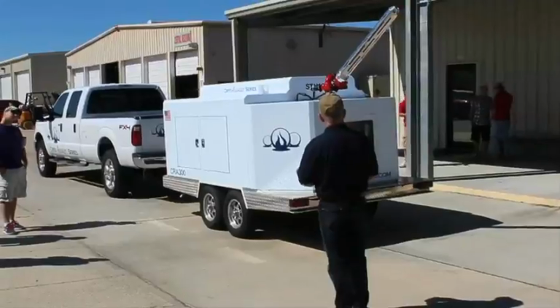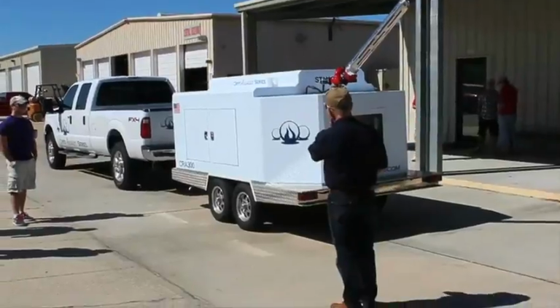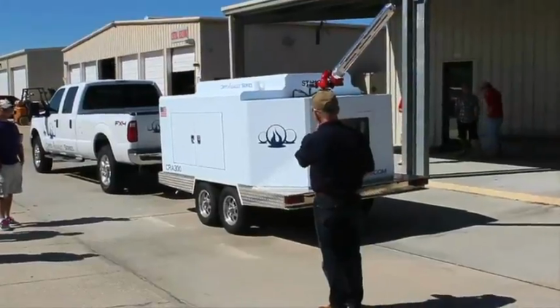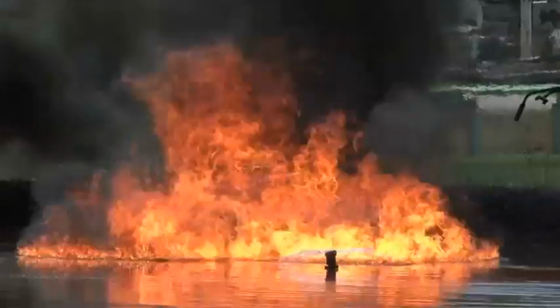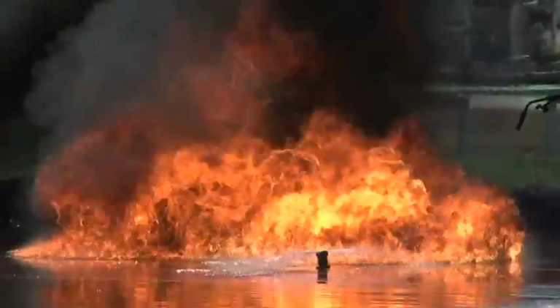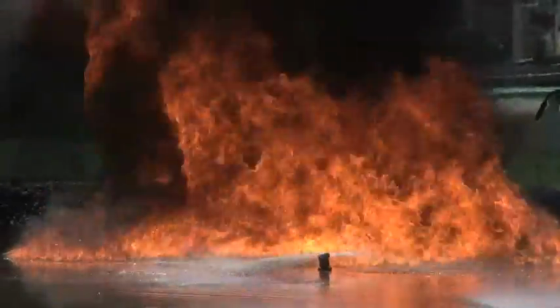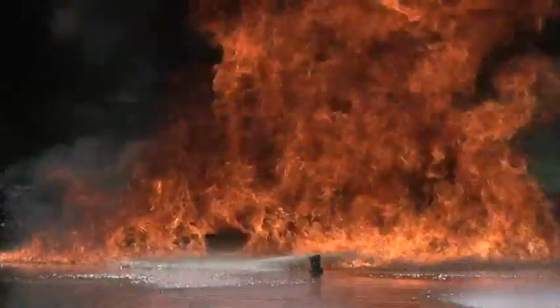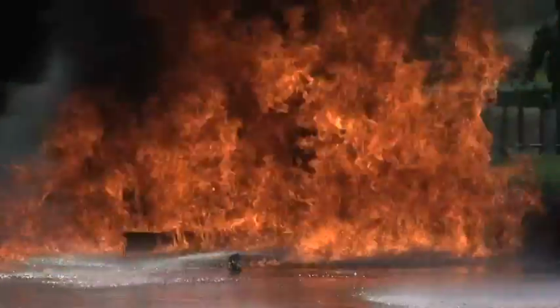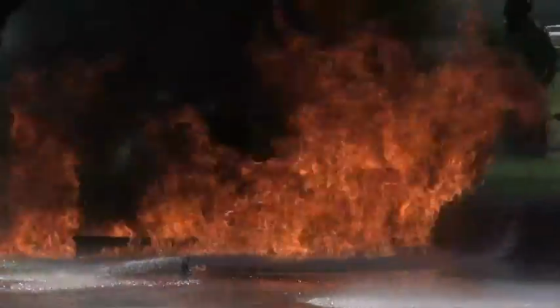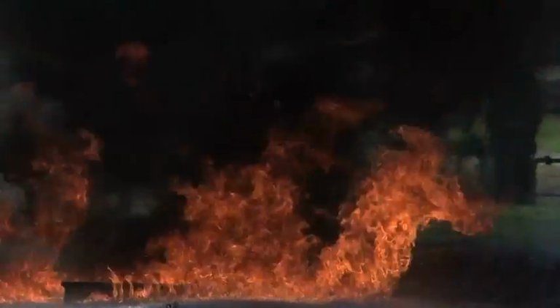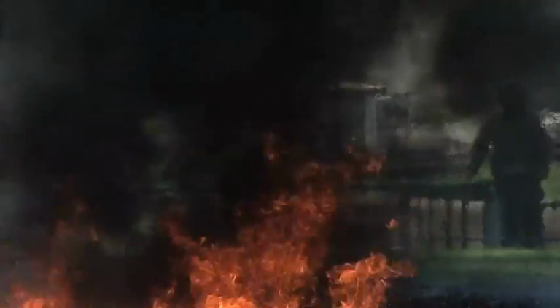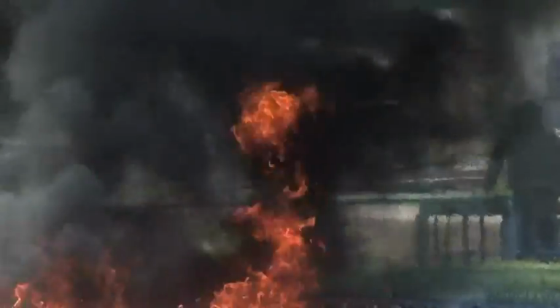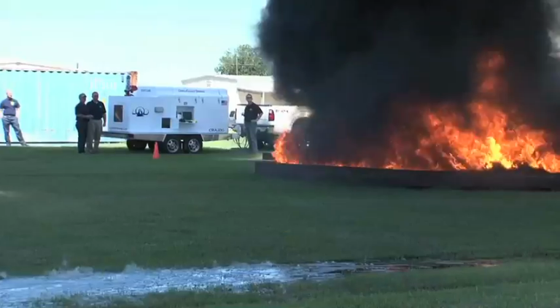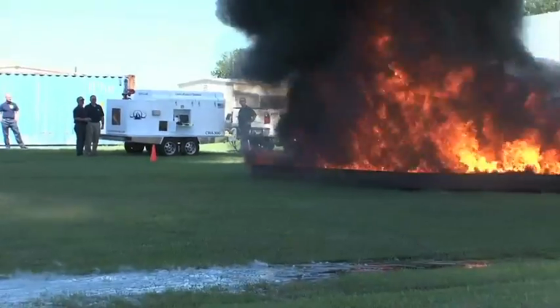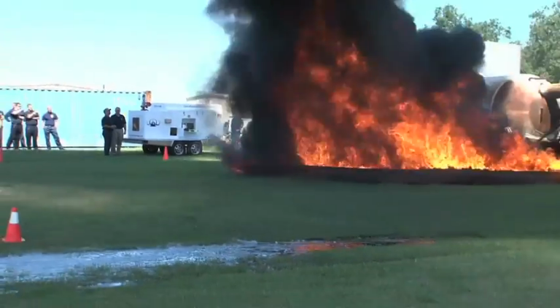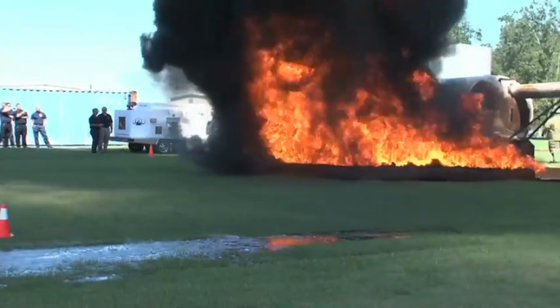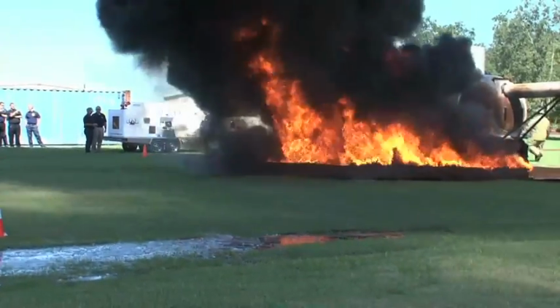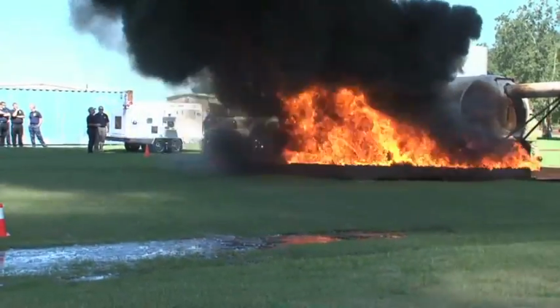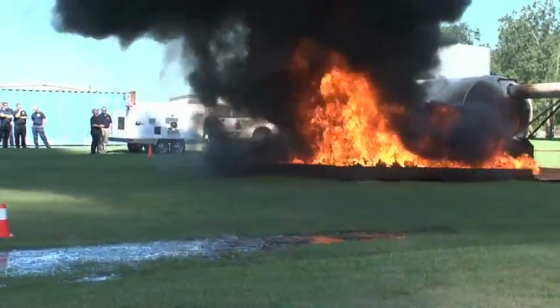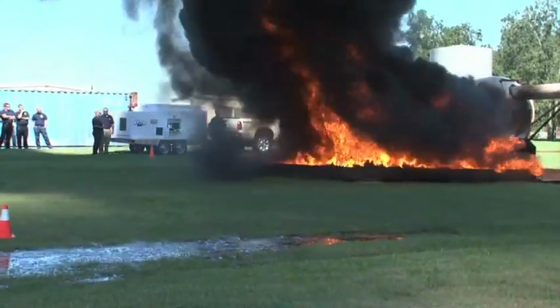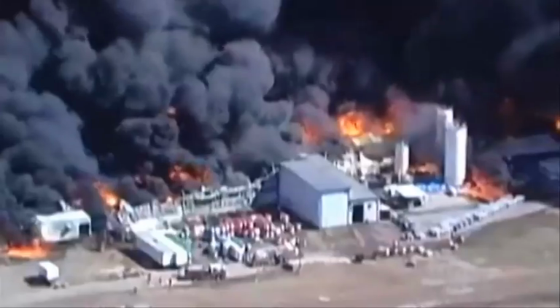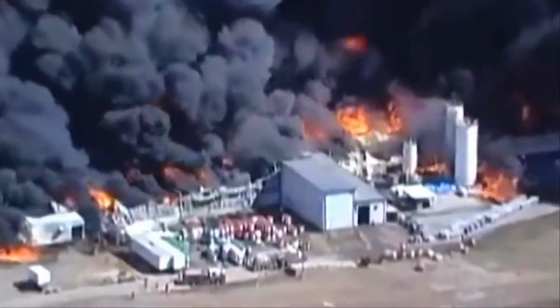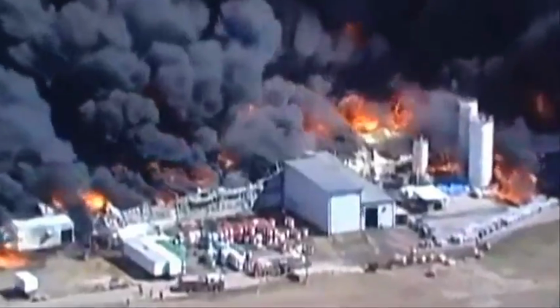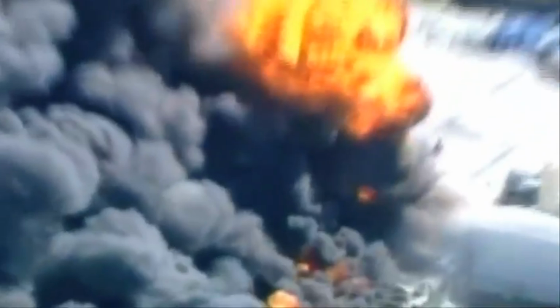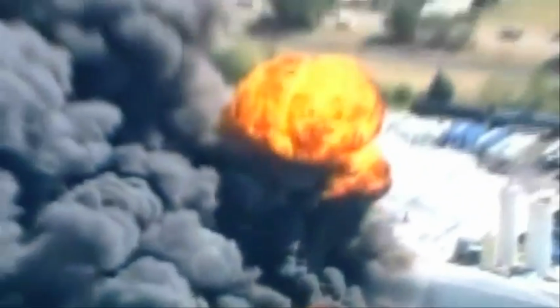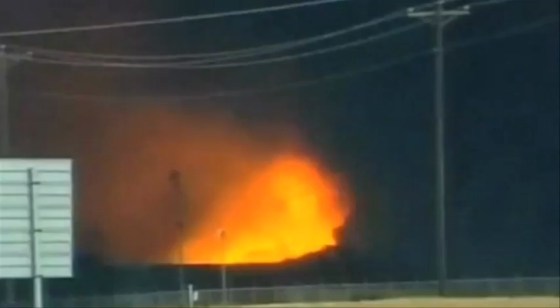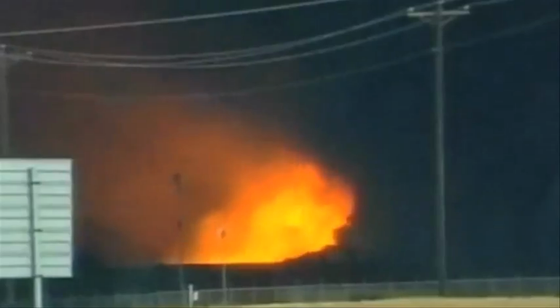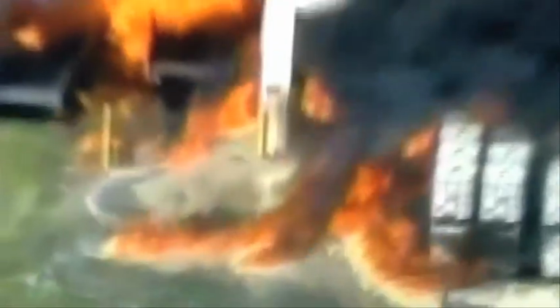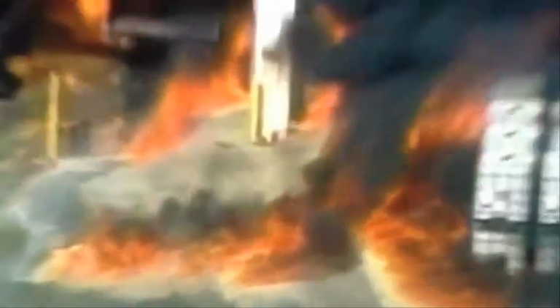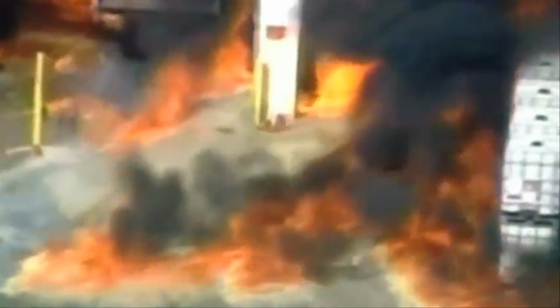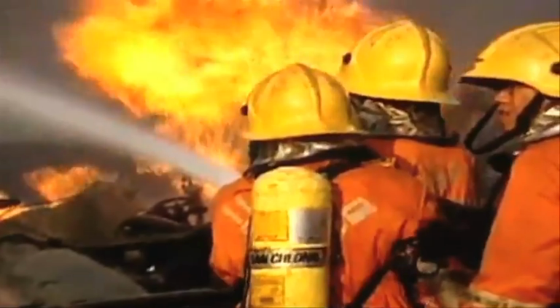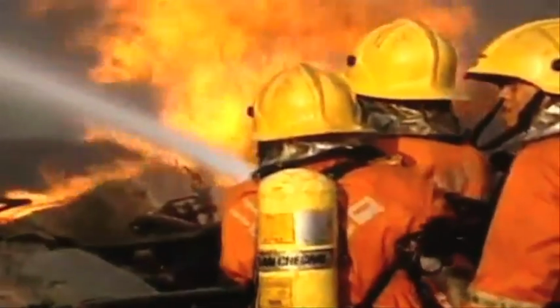Headquartered in Phoenix, Arizona, Cryo Response has the only rapid deployment system that is able to attack all fire types, including petrochemicals, explosives, oil, gas, and hazardous materials.